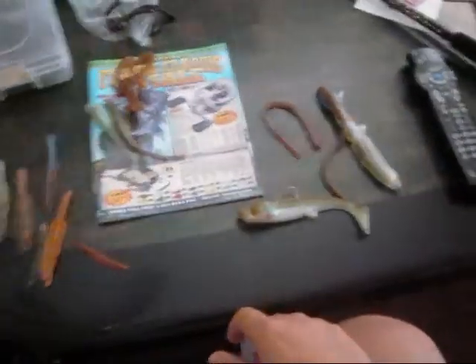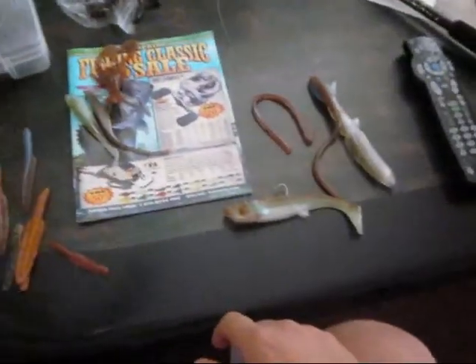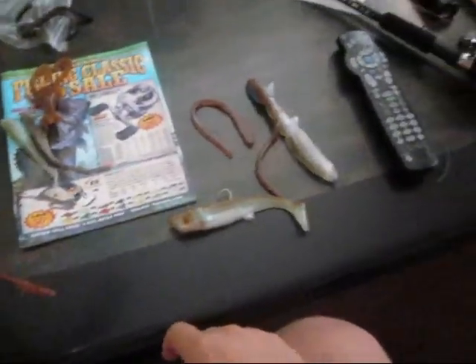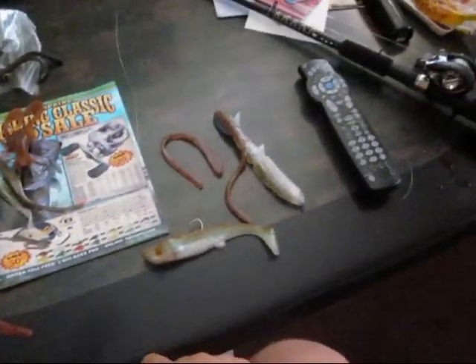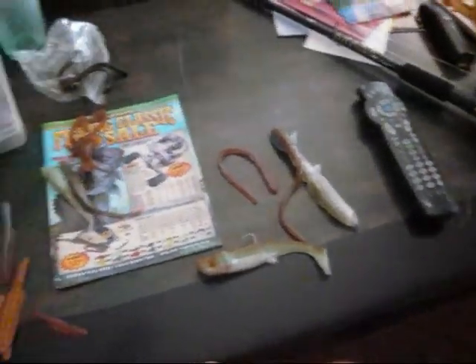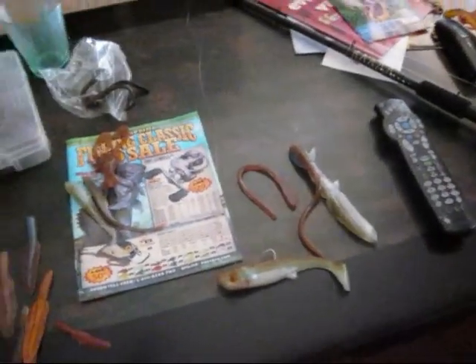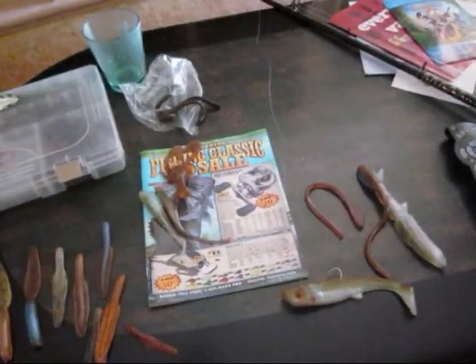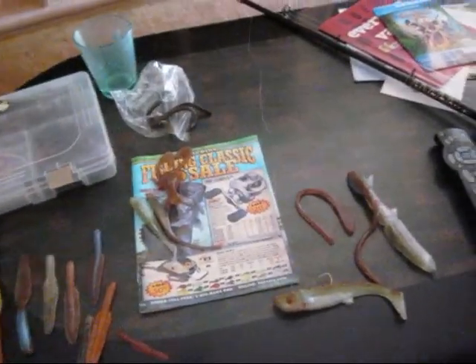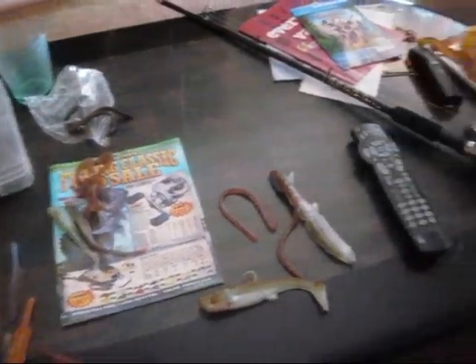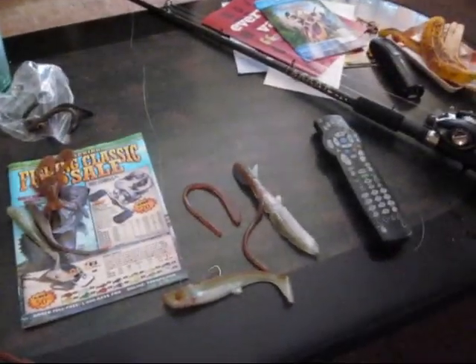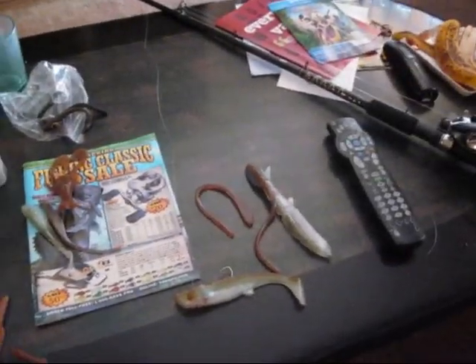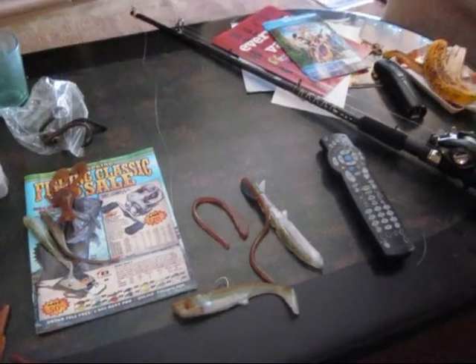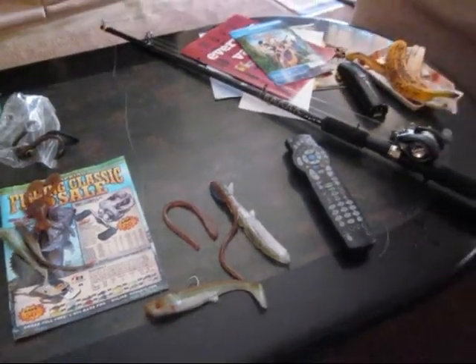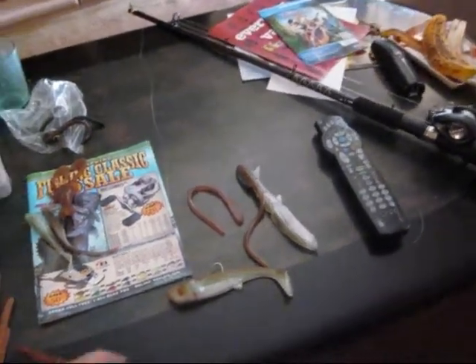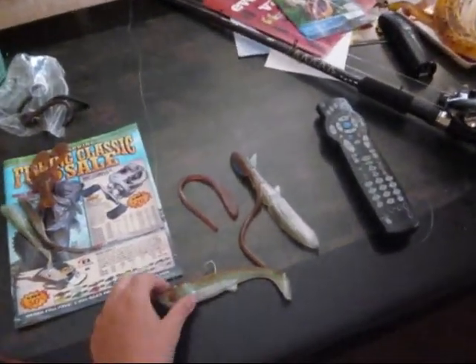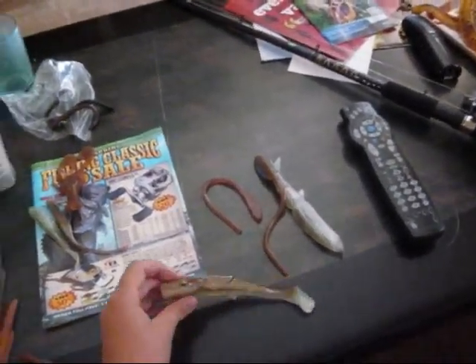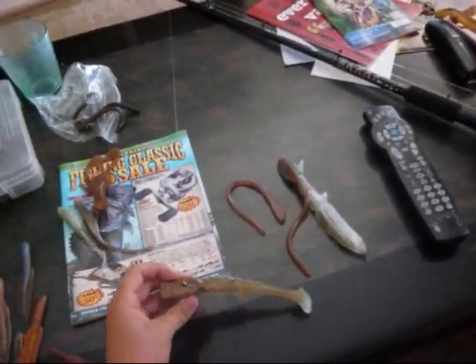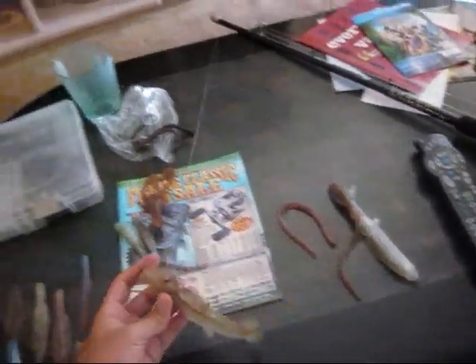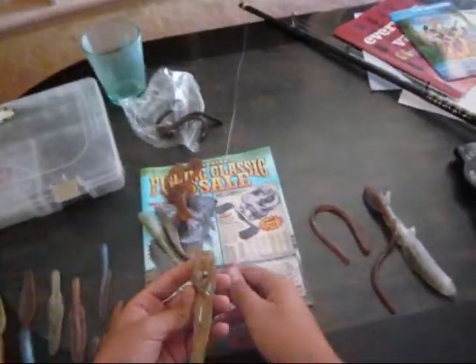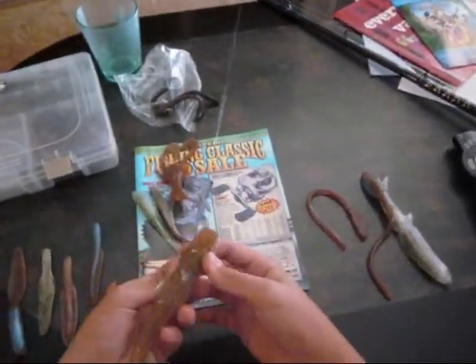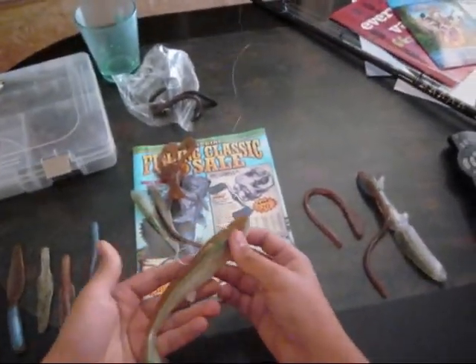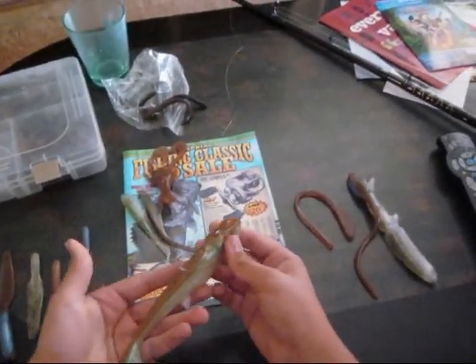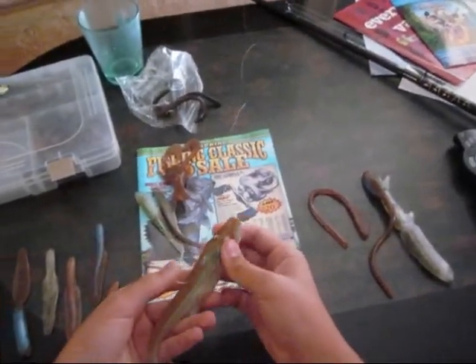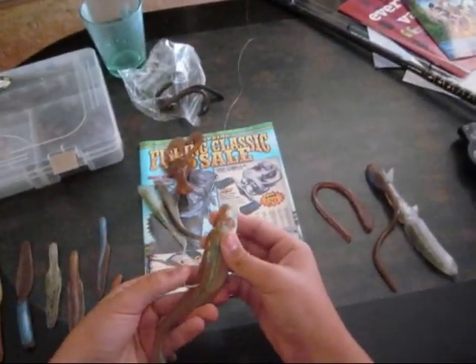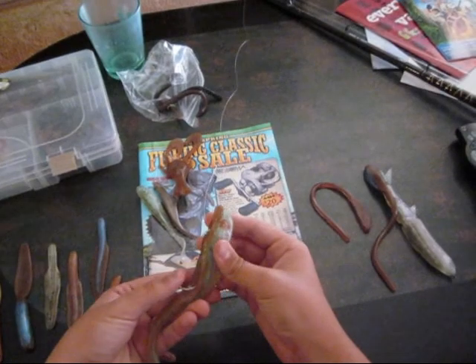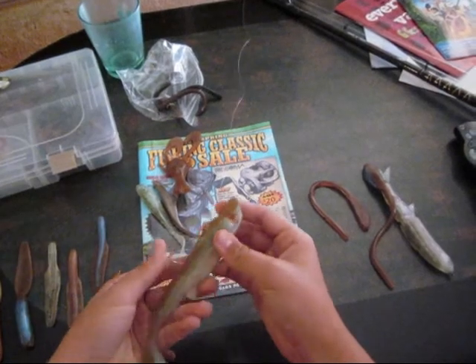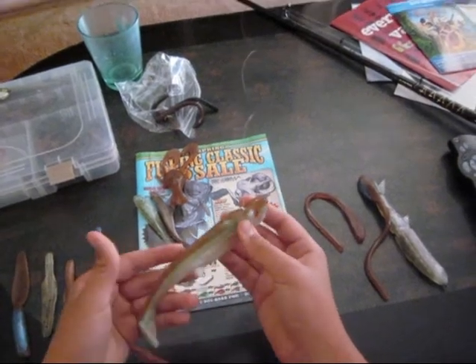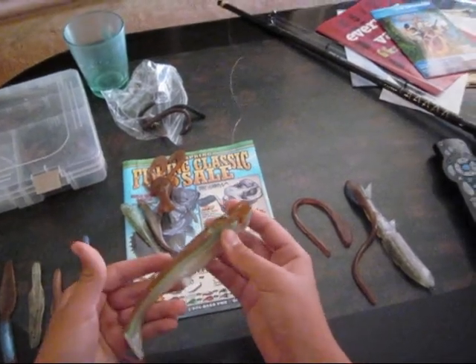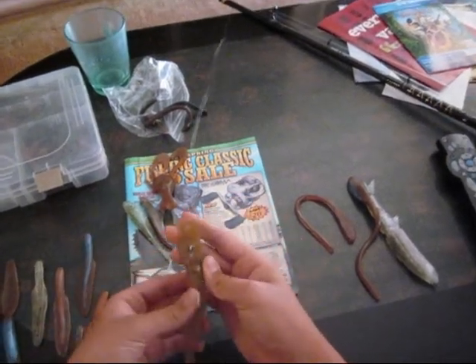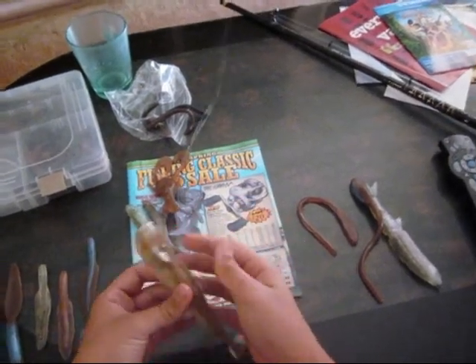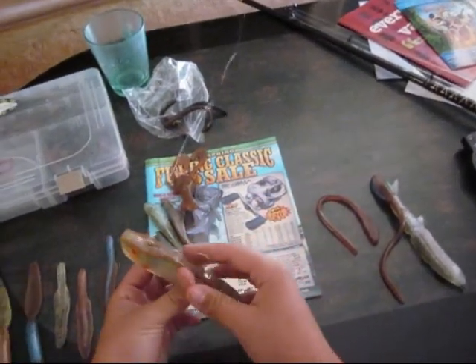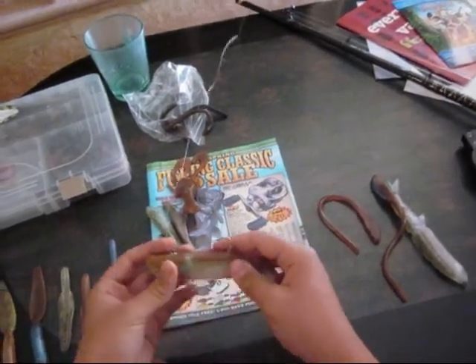Hey guys, today I'm just going to be doing a review on OTS baits. Thanks for sending them in you guys, I really appreciate it. These are really nice baits.